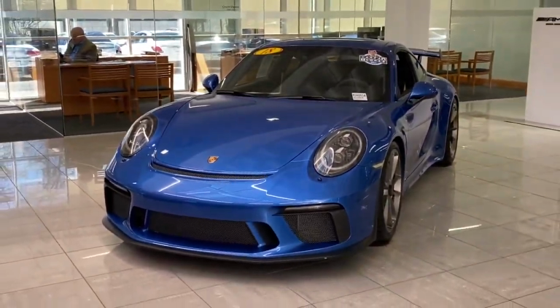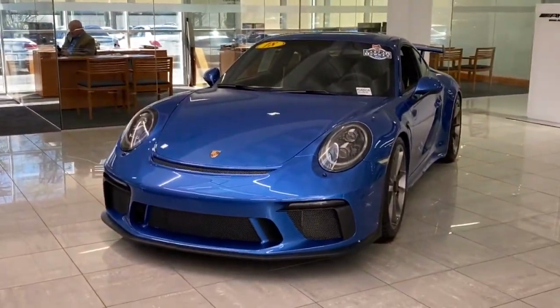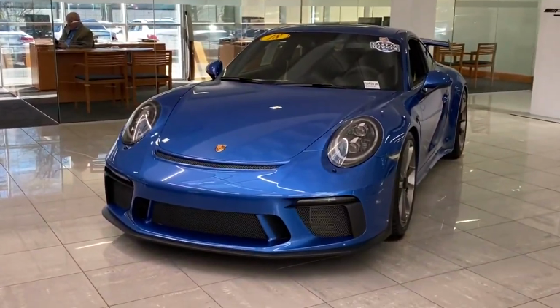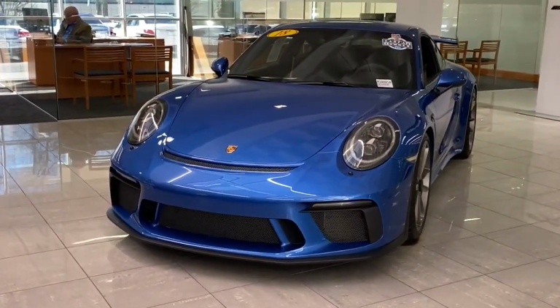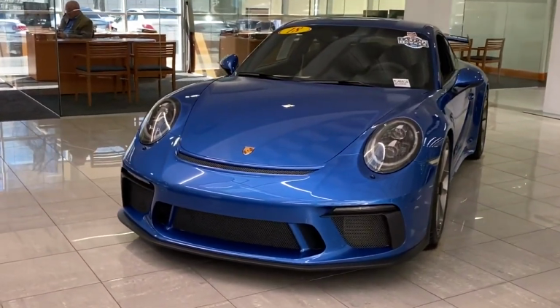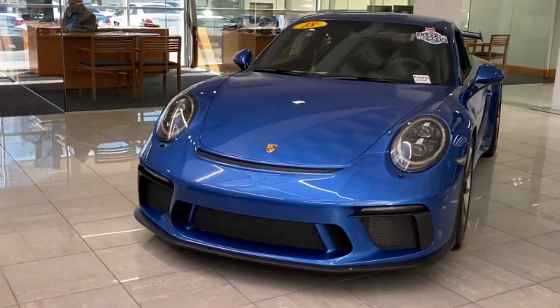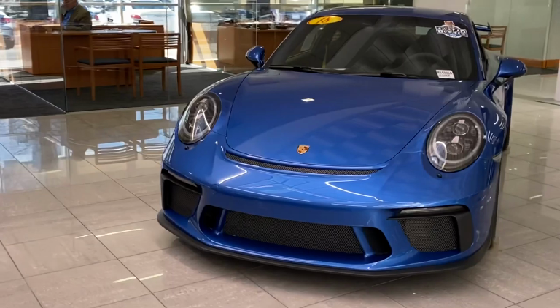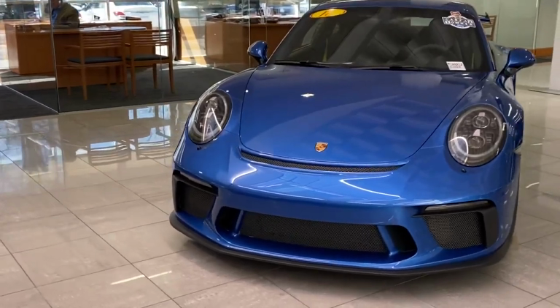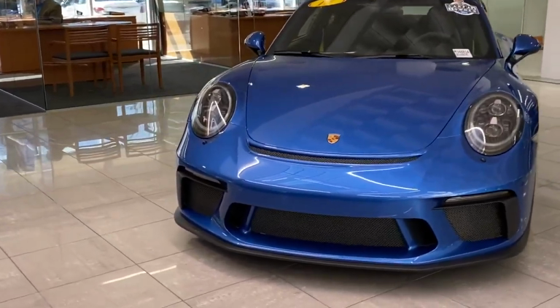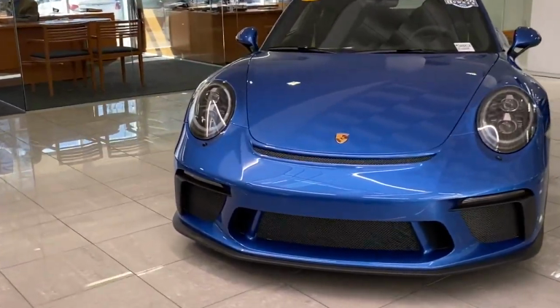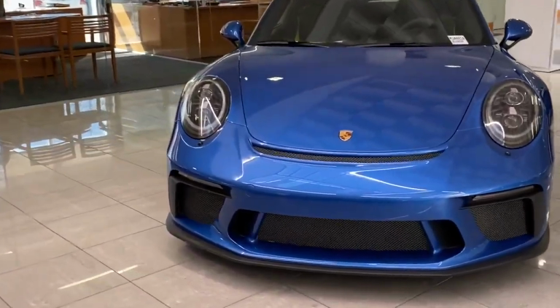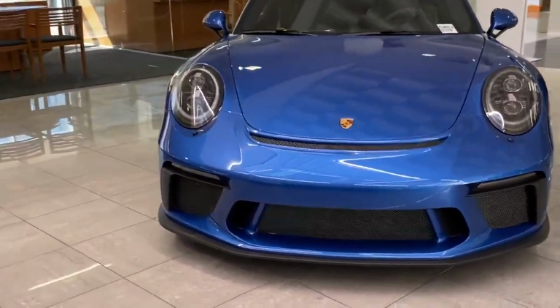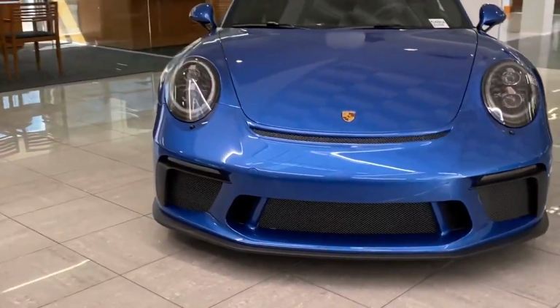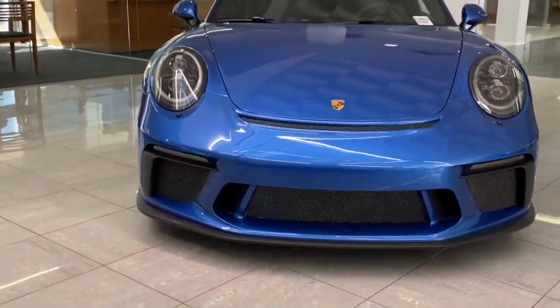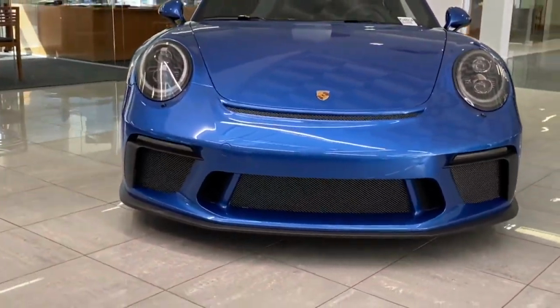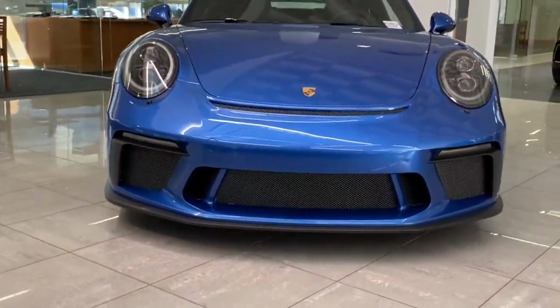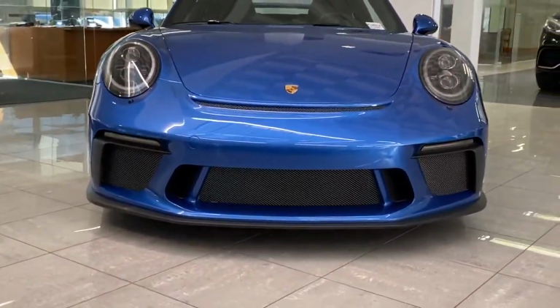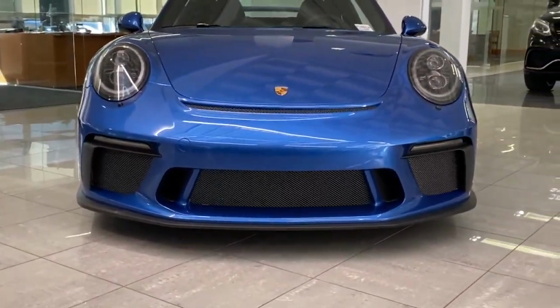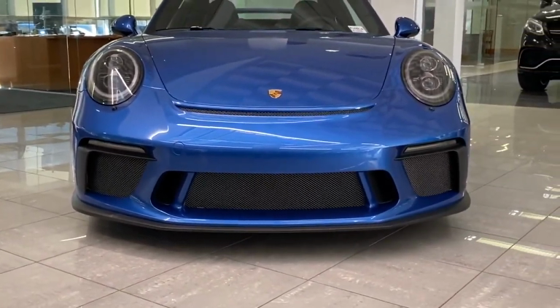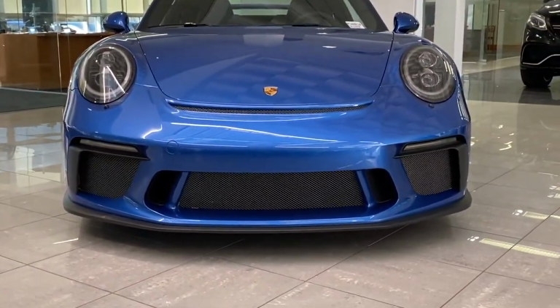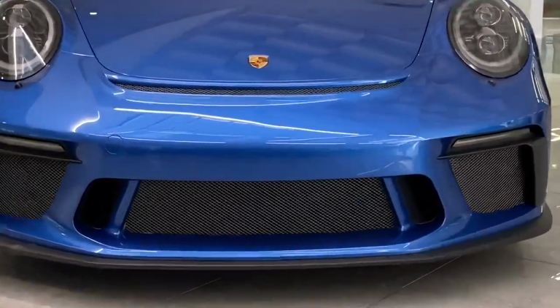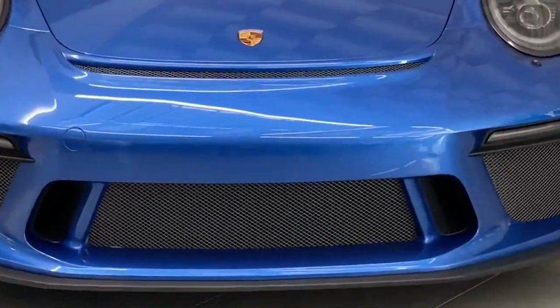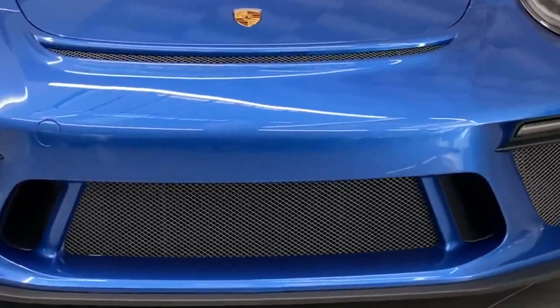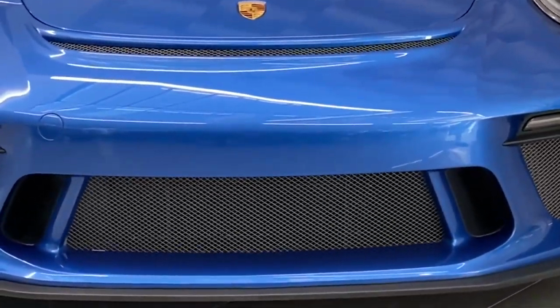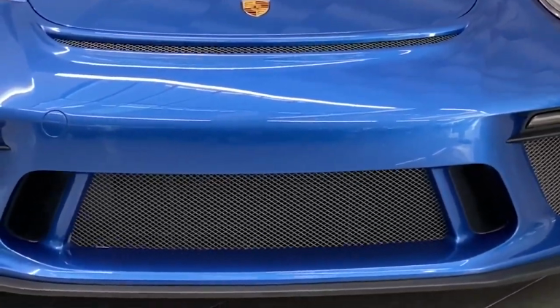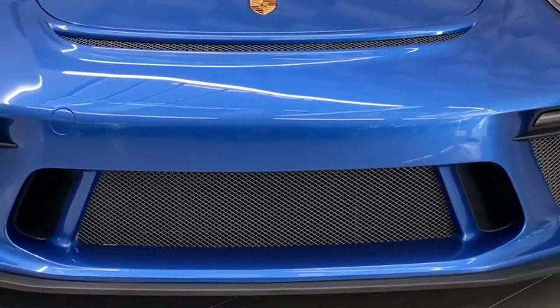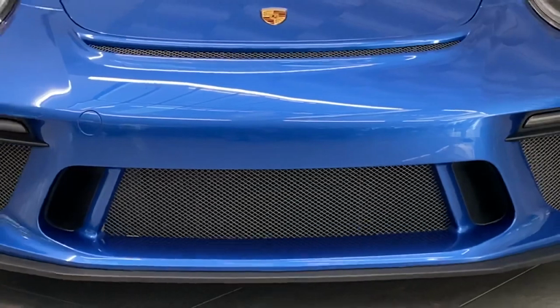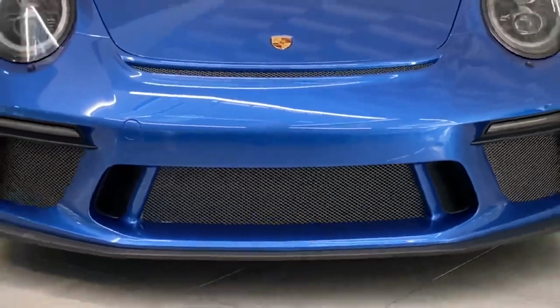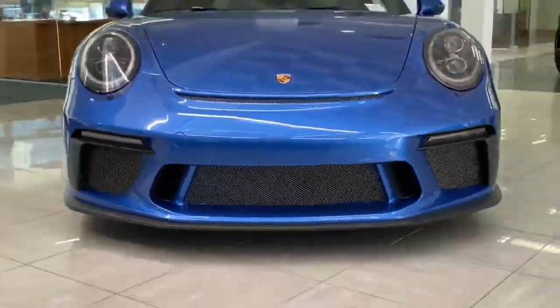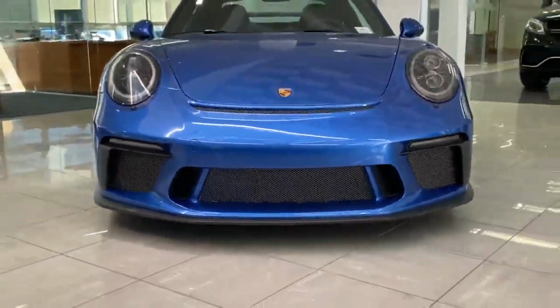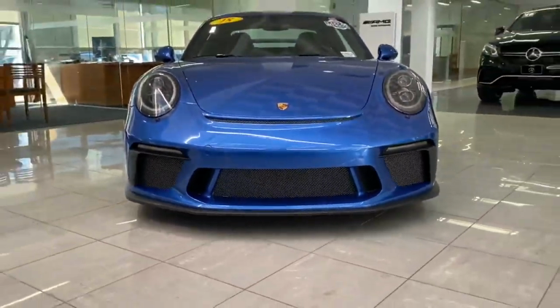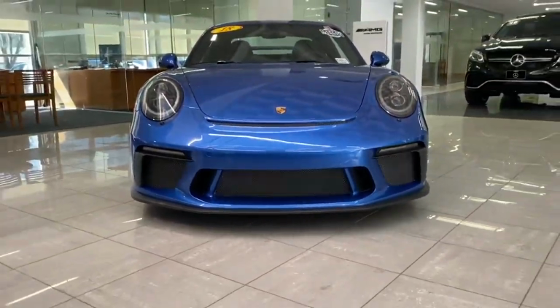Just go around the exterior and then we'll move on to the inside. Beautiful cars and very, very well maintained also.